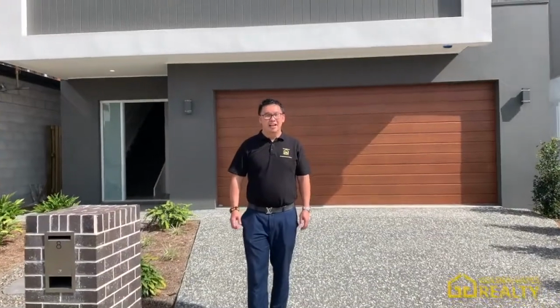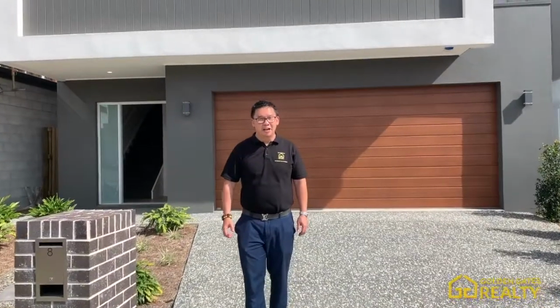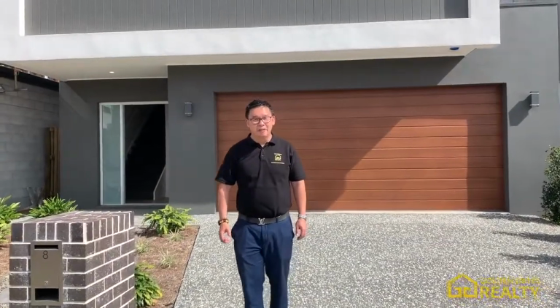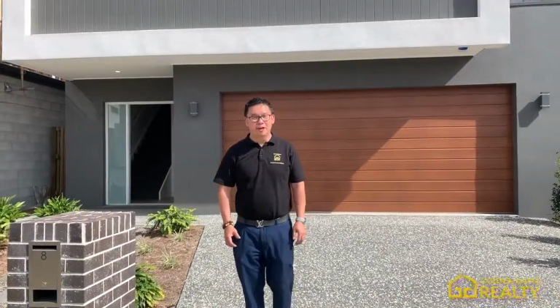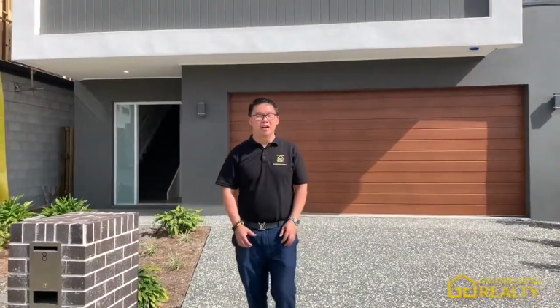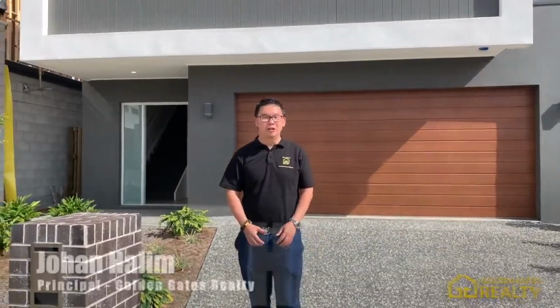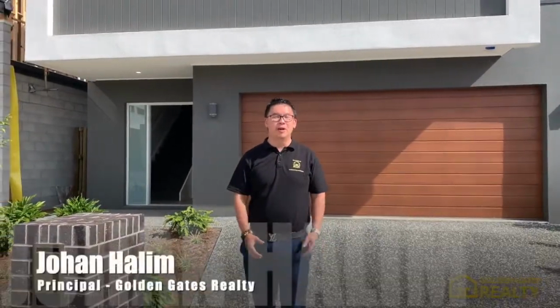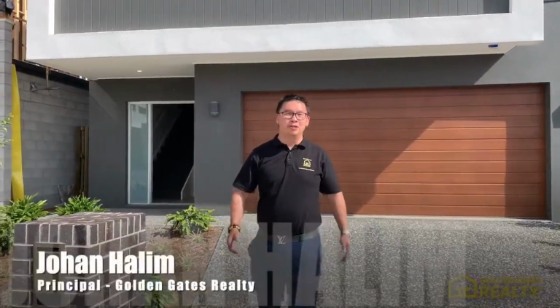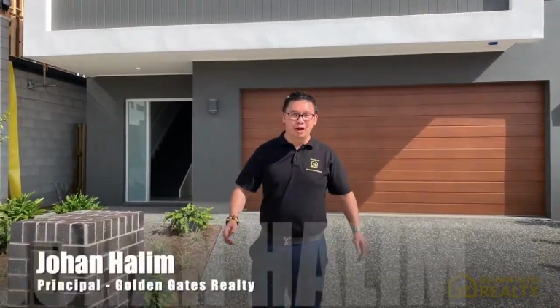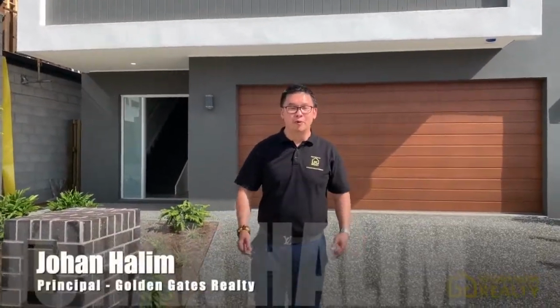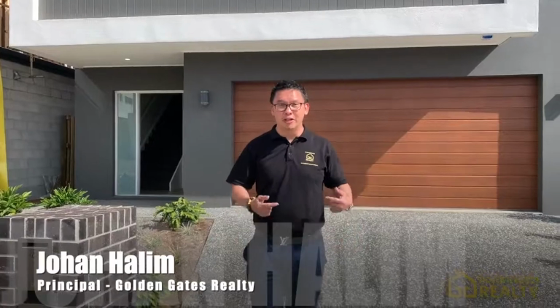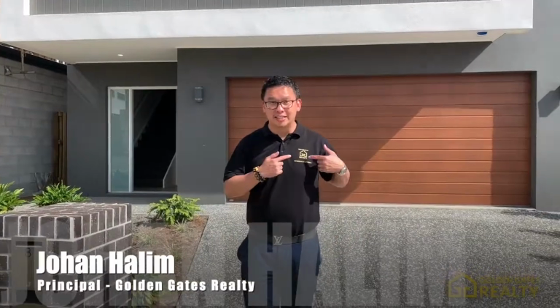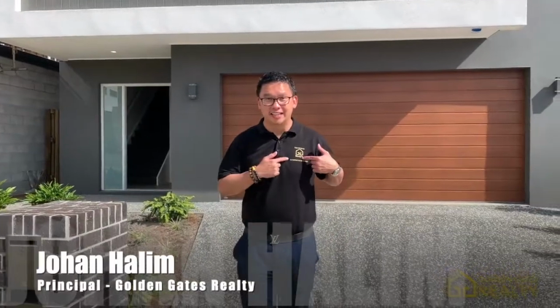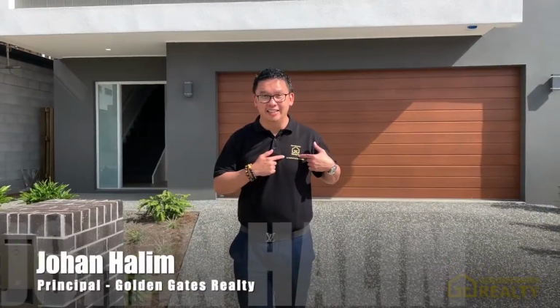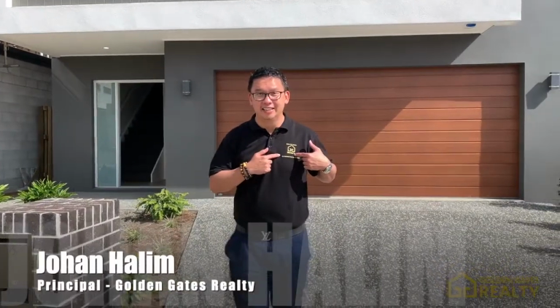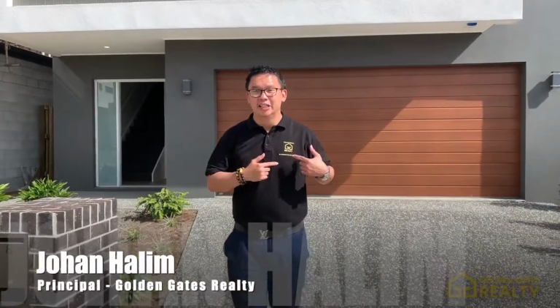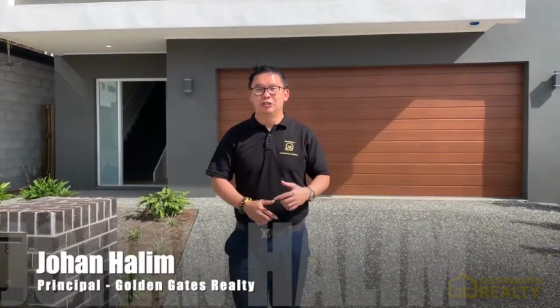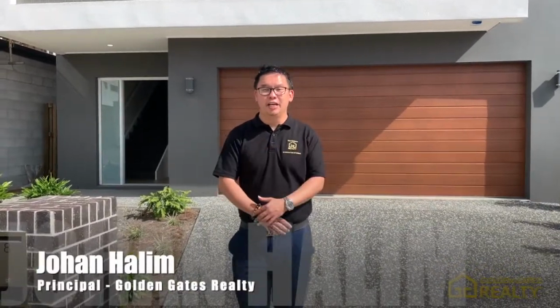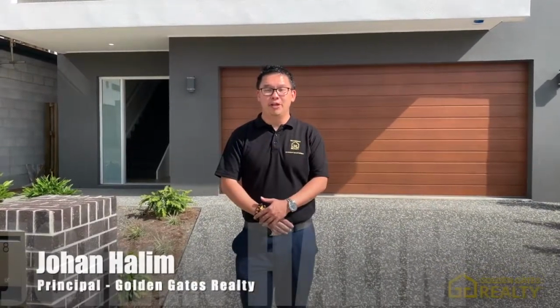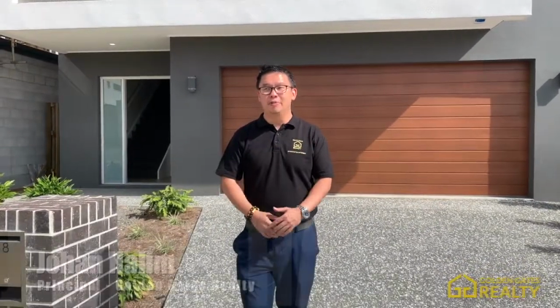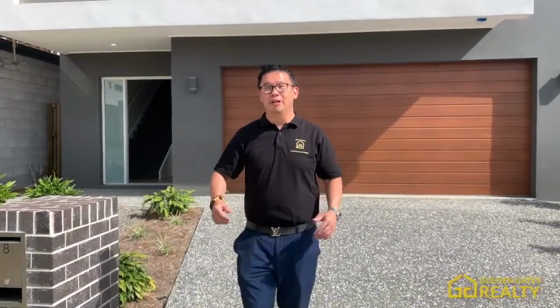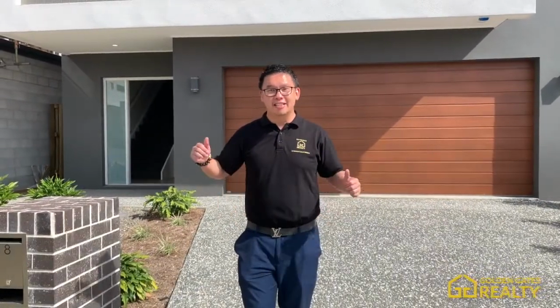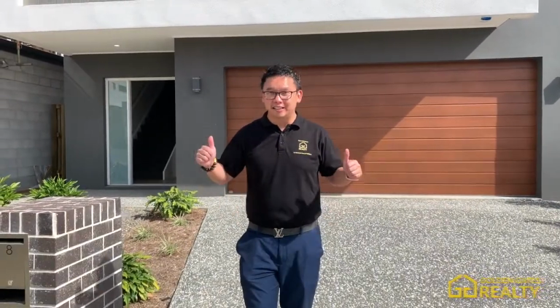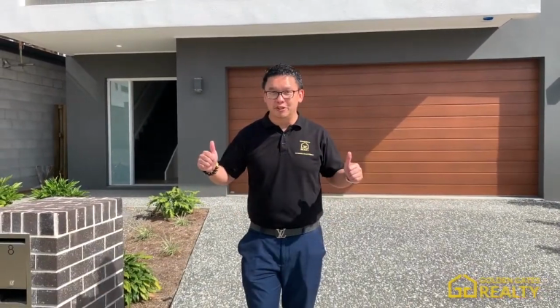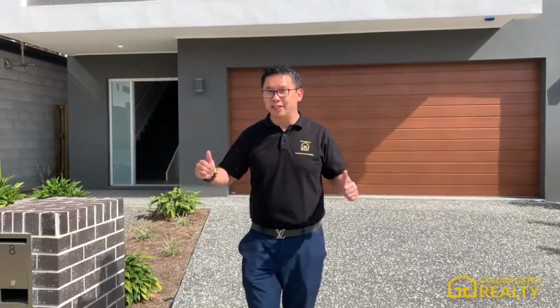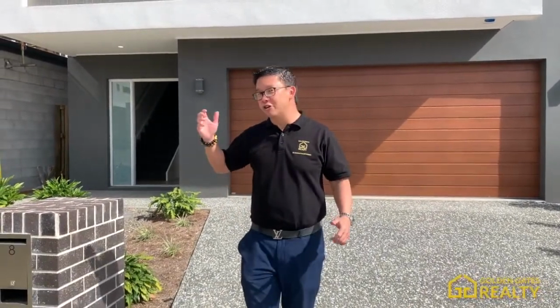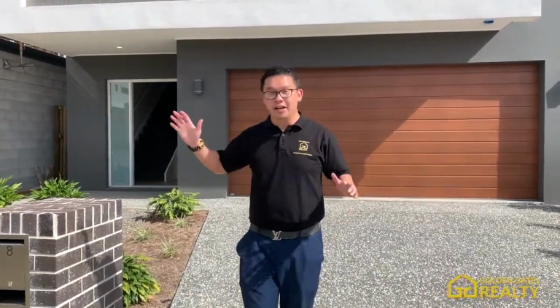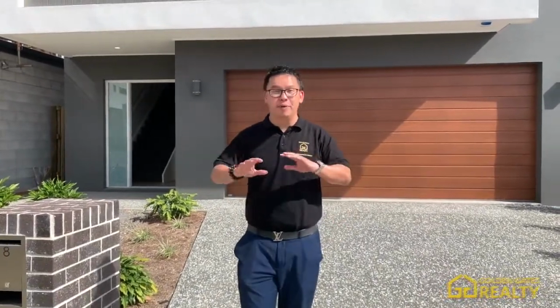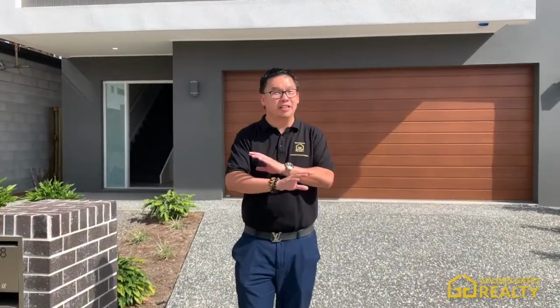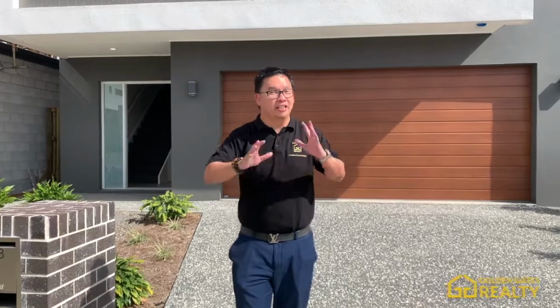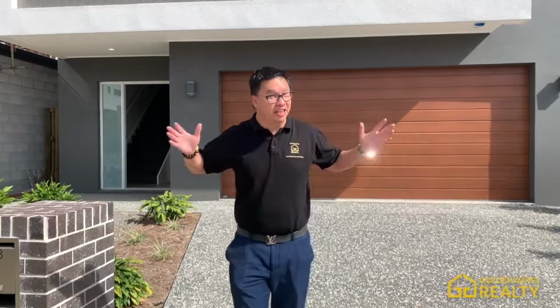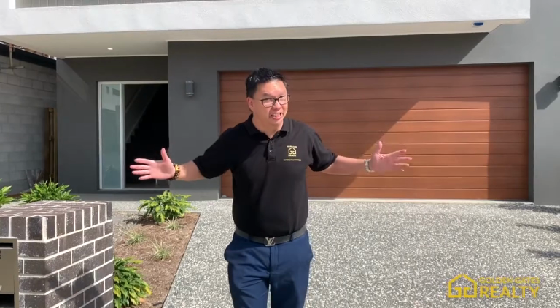Hi everyone, how are you? My name is Johan from Golden Gates Realty. Today we have the exciting project — a House and Land Package at Richland.